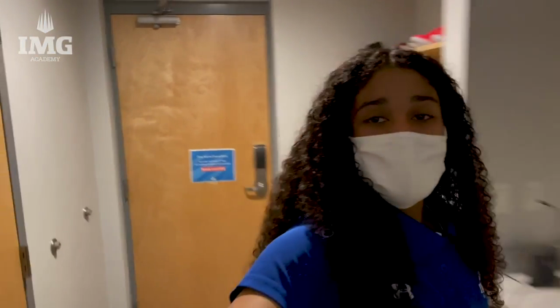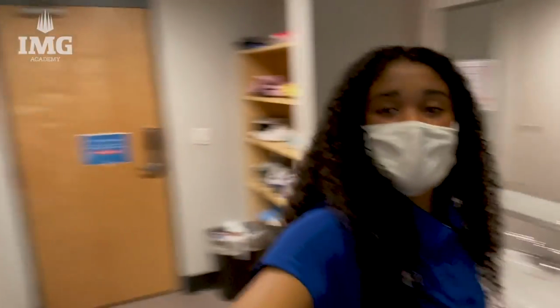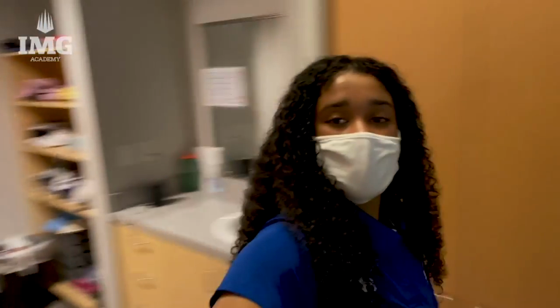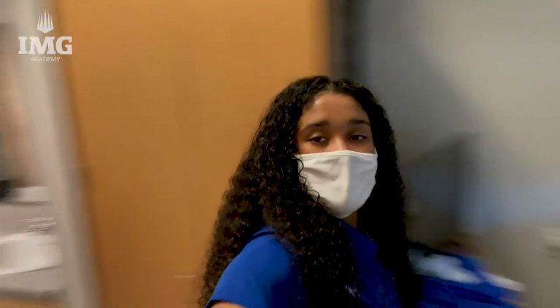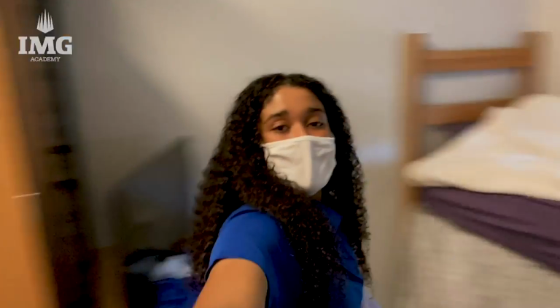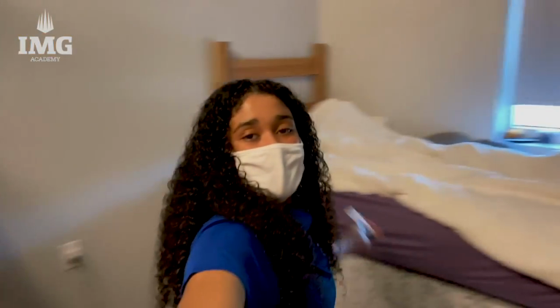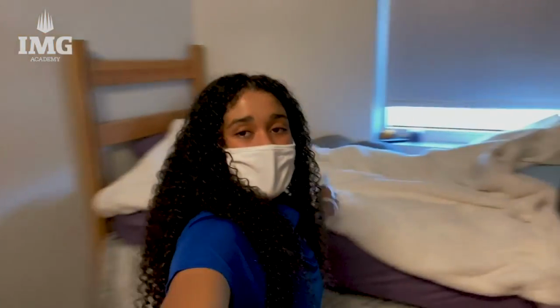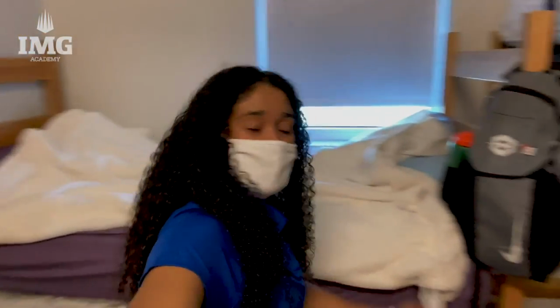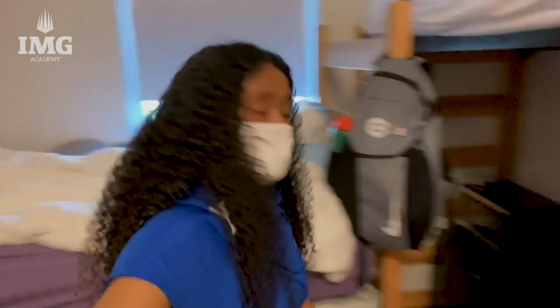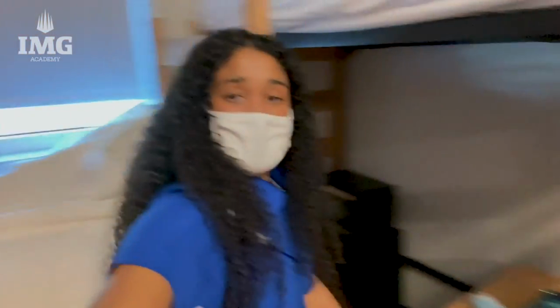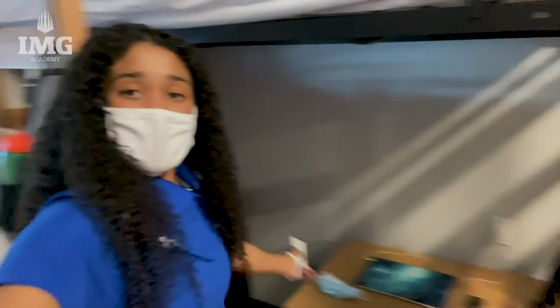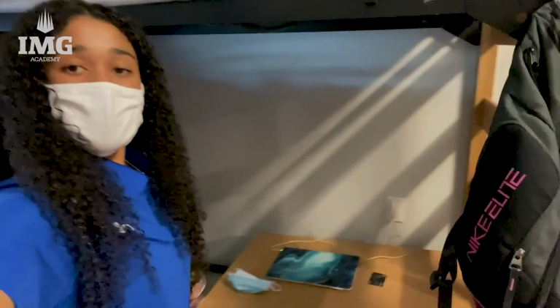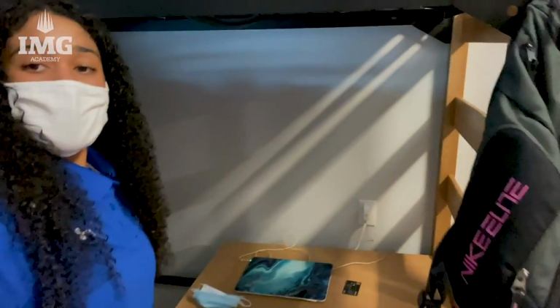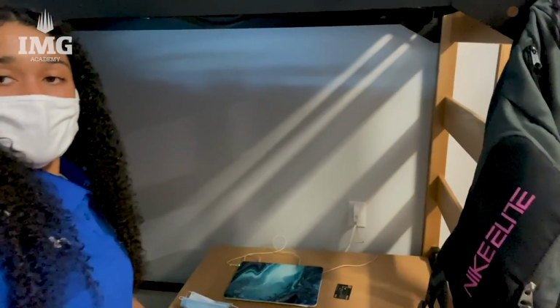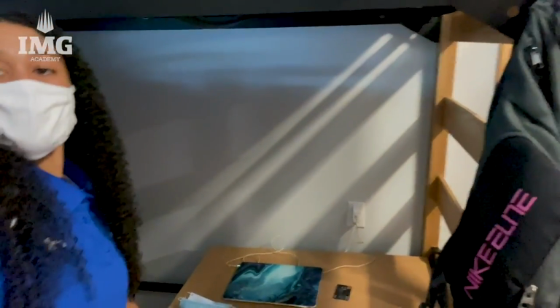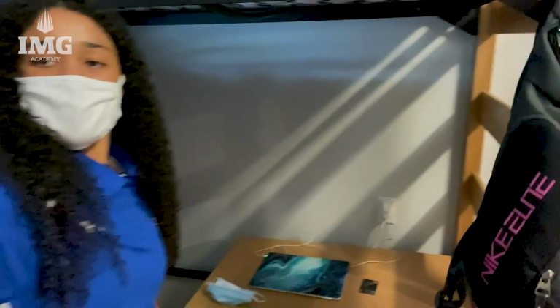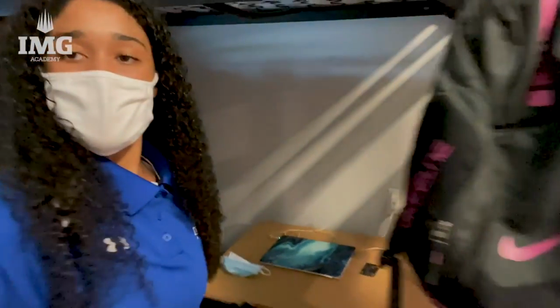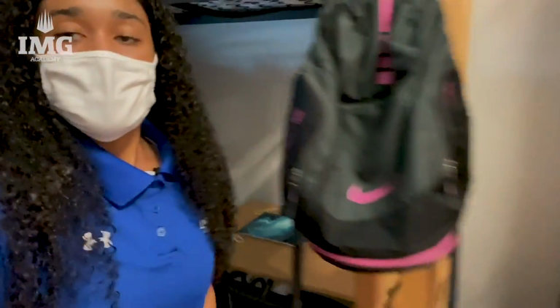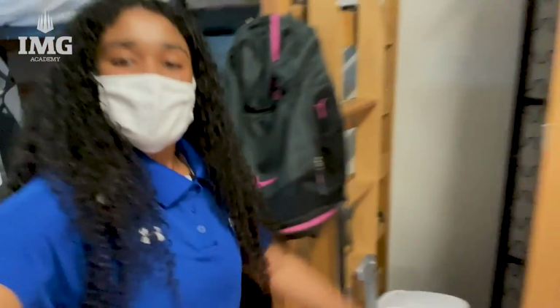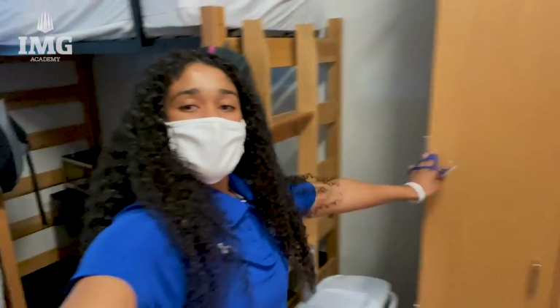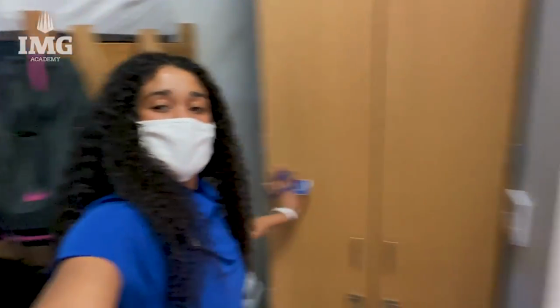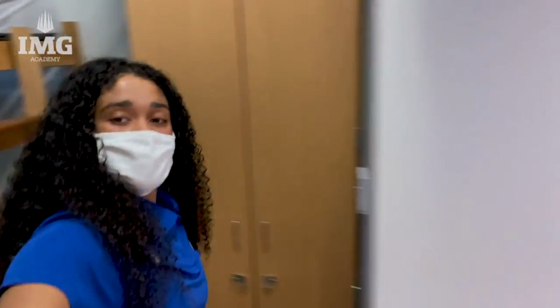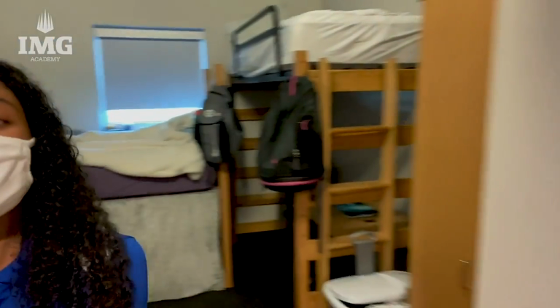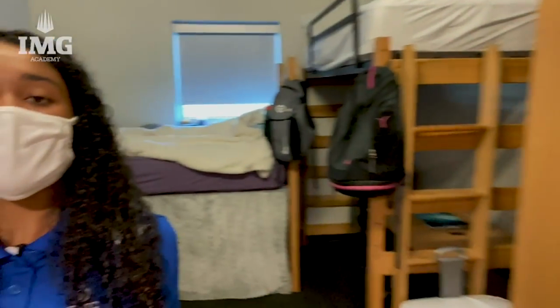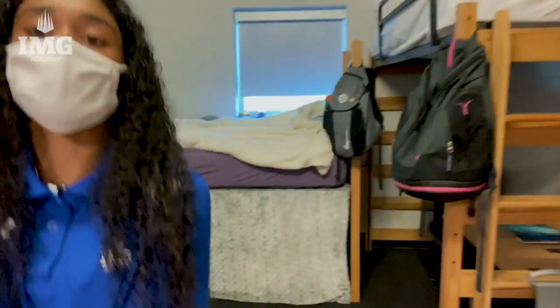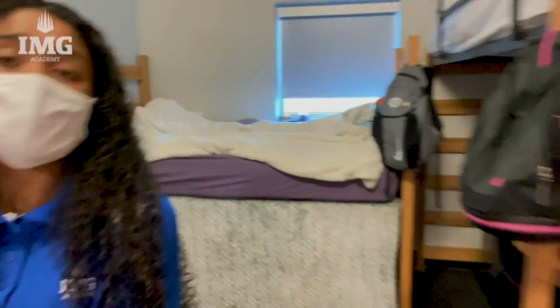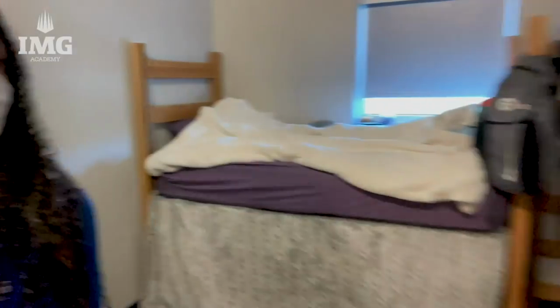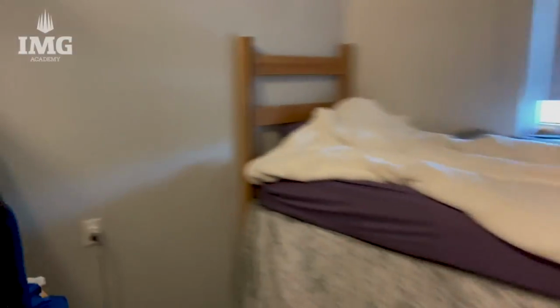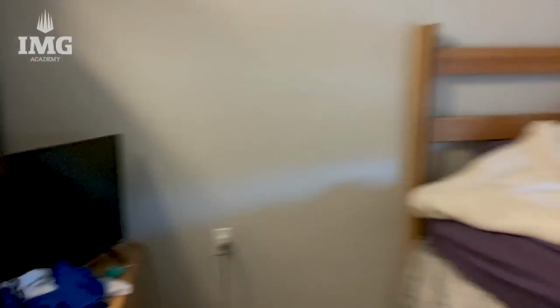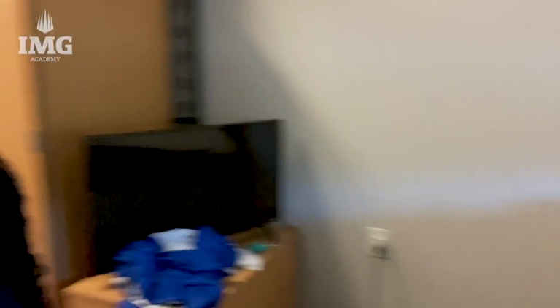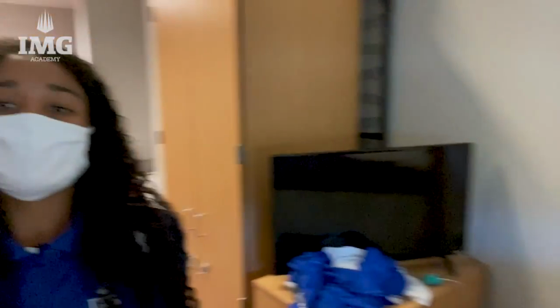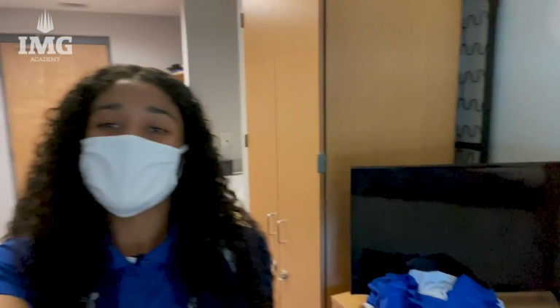Over here I have my bed, and I also get my homework done here. Dresser. This is a really nice room — big space, comfortable, makes me feel at home.